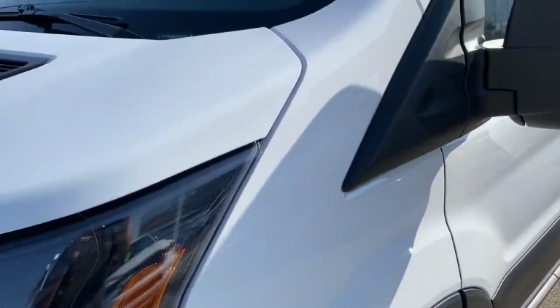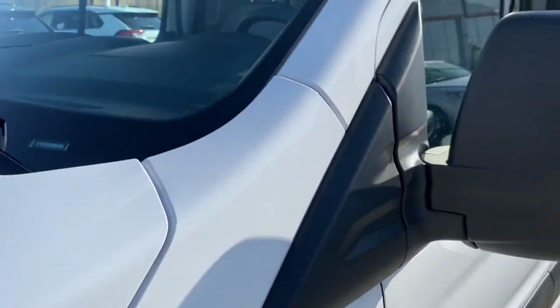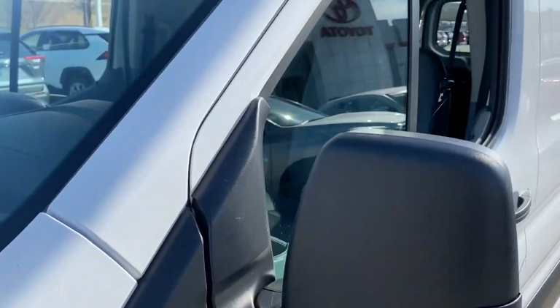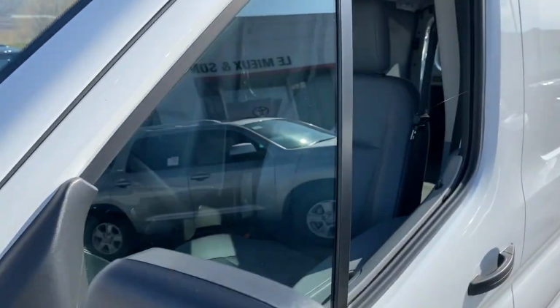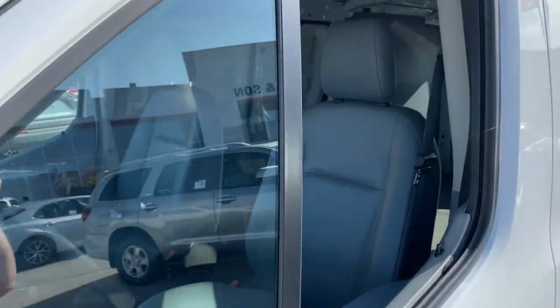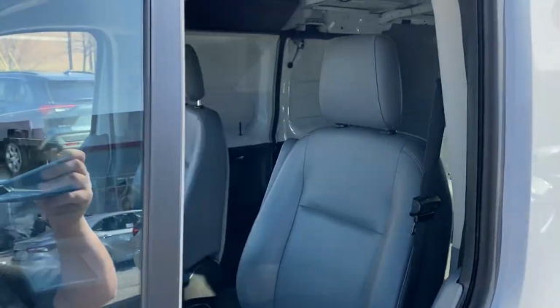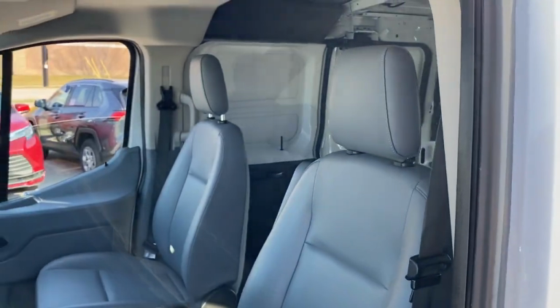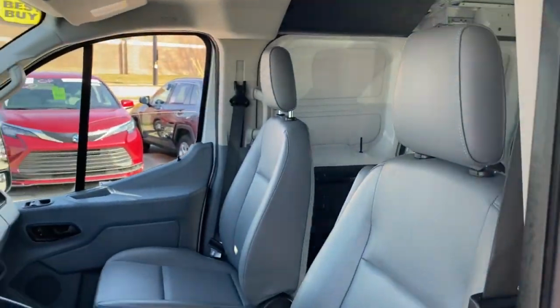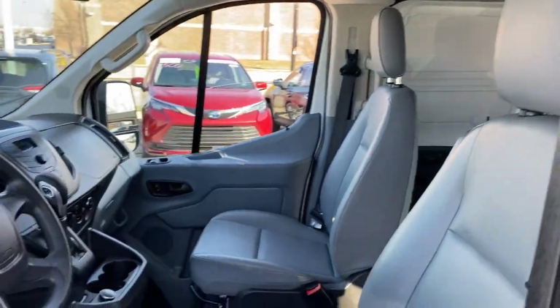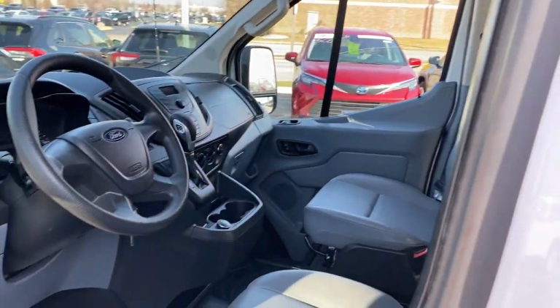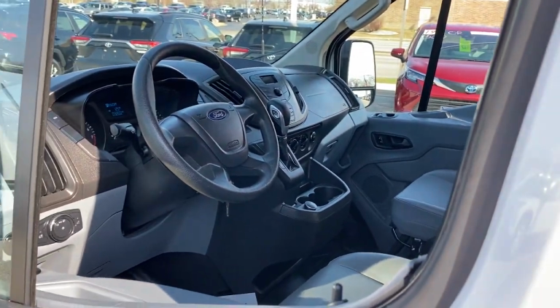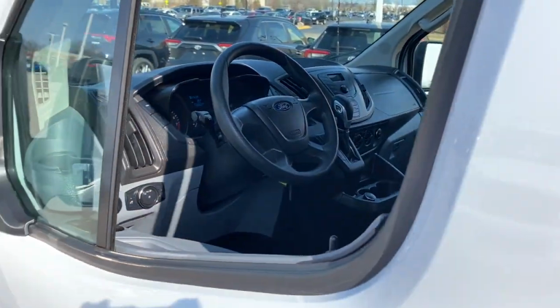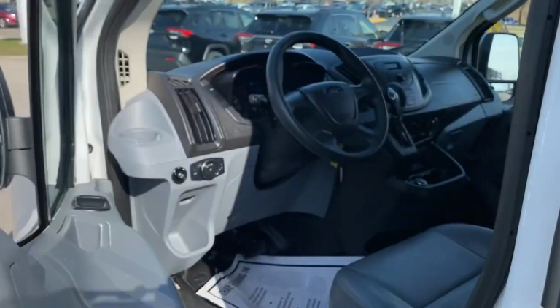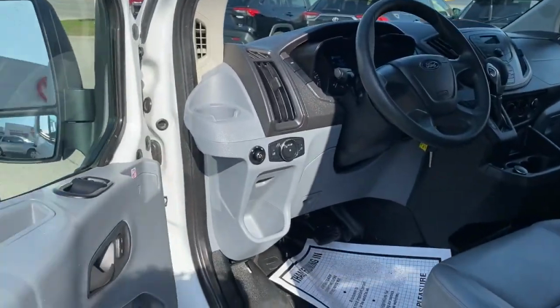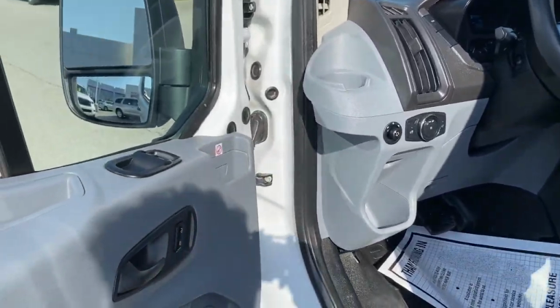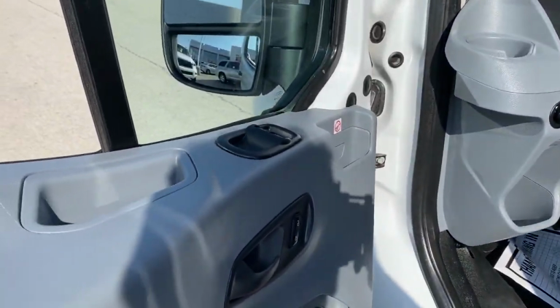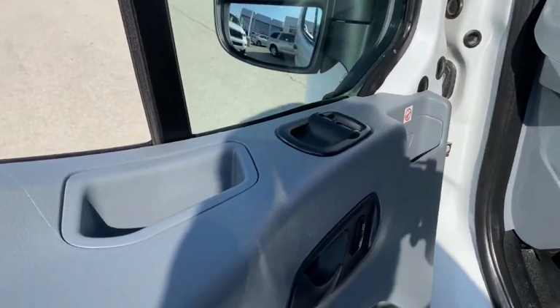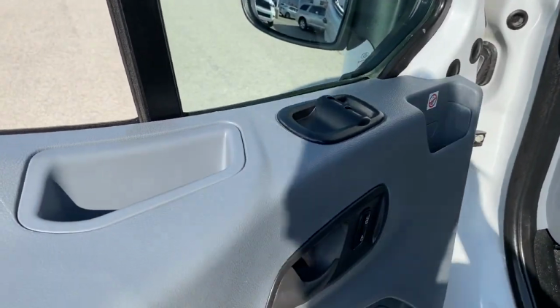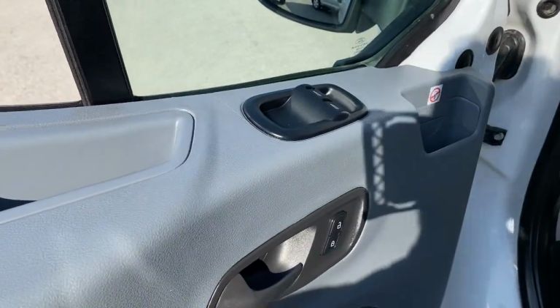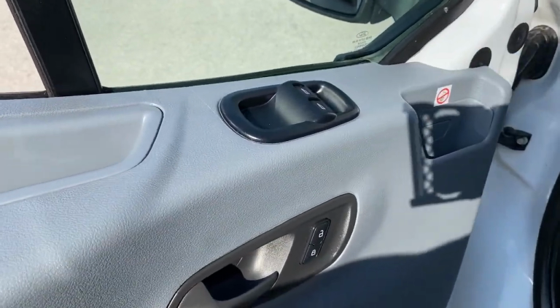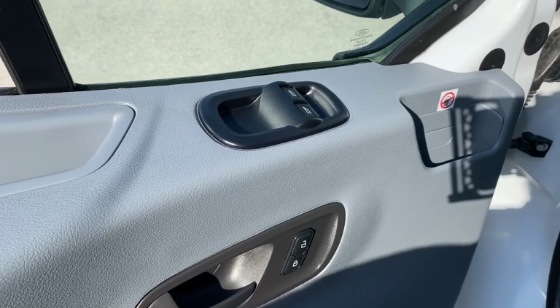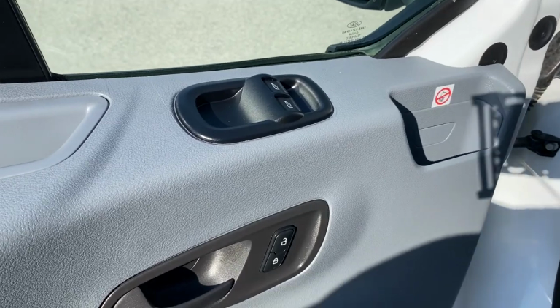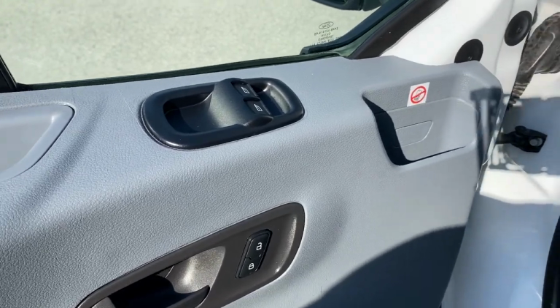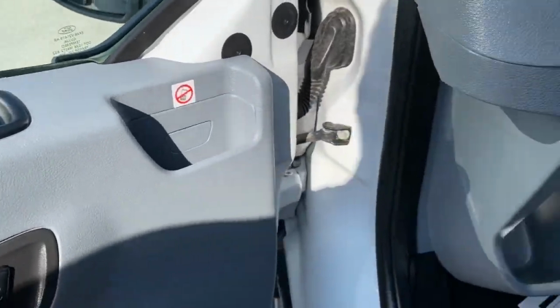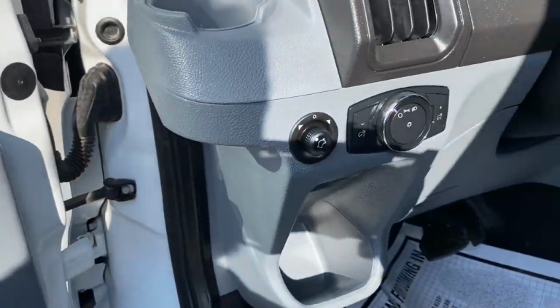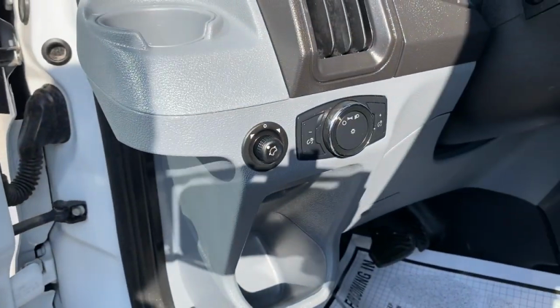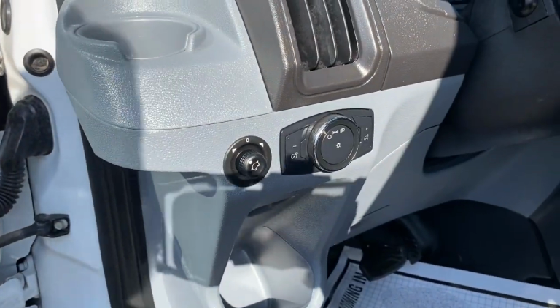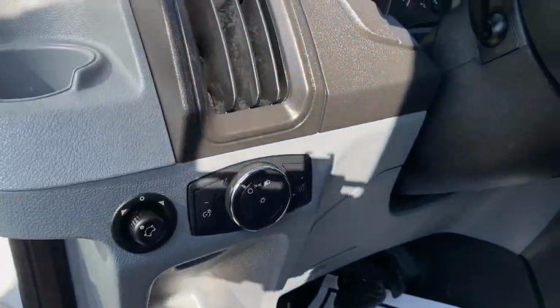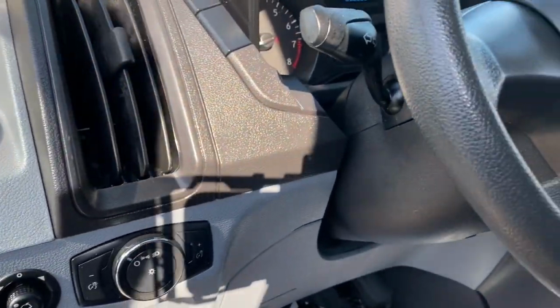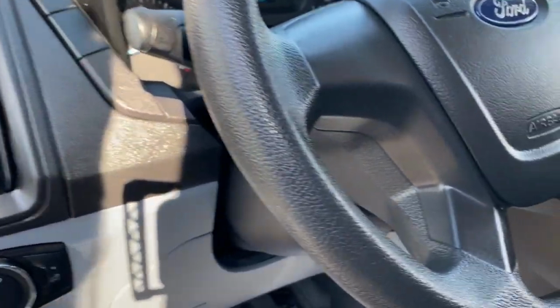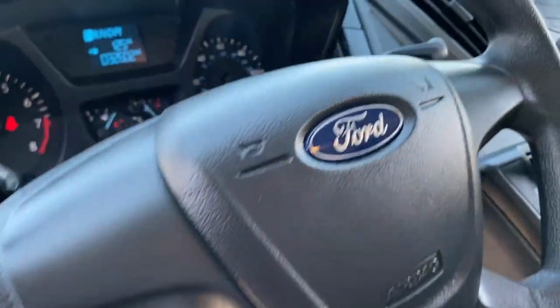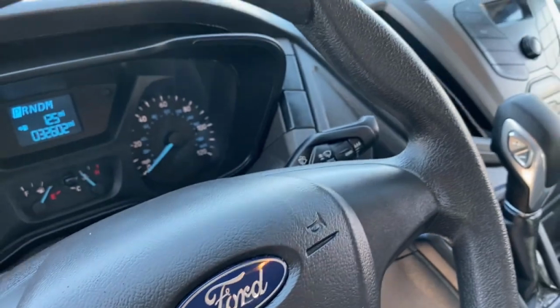Whether you're looking for a family hauler, custom conversion van, or commuter shuttle, this flexible wagon has the modern safety features, stability, comfort, and convenience features to do the job right. The following are some of this vehicle's highlighted options.